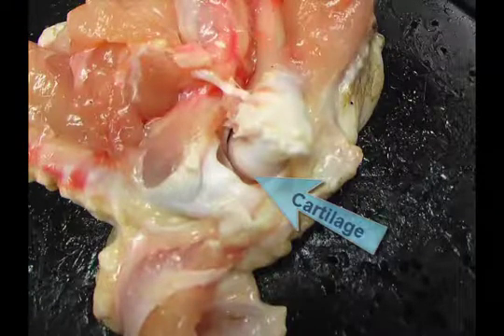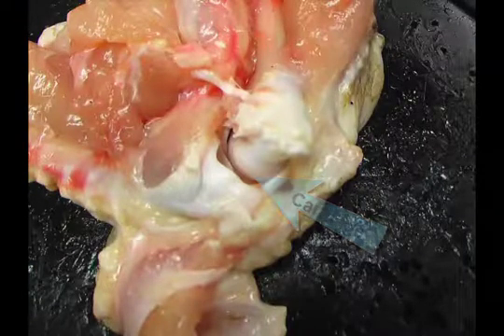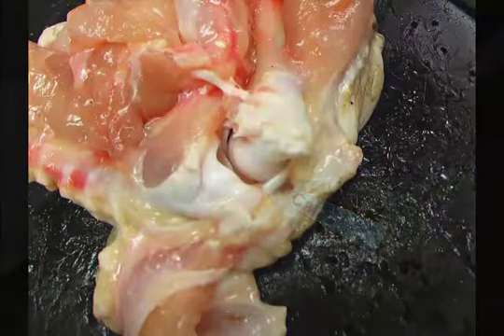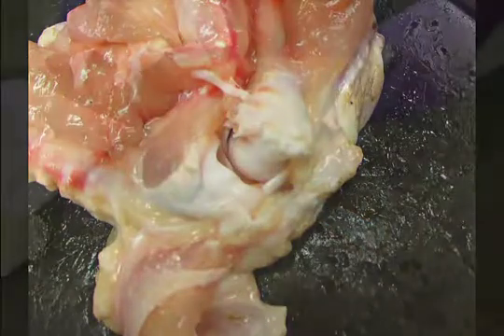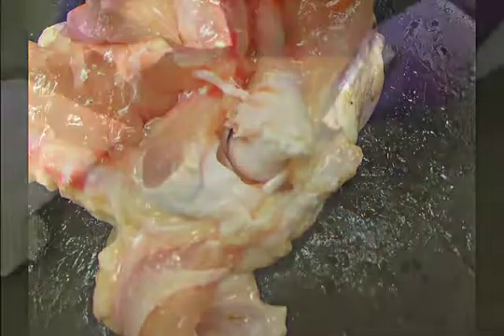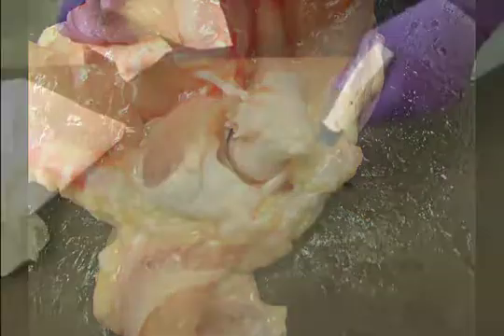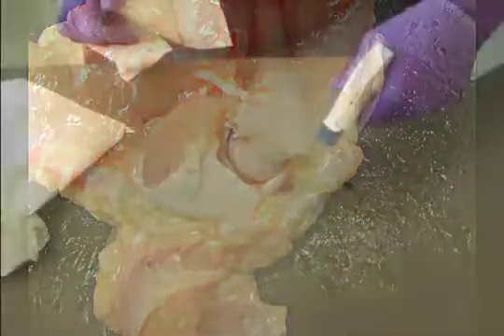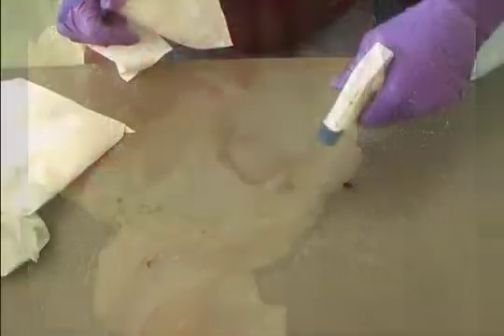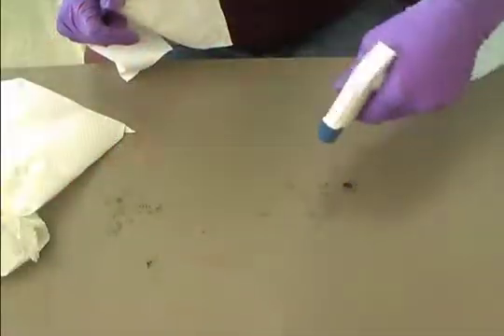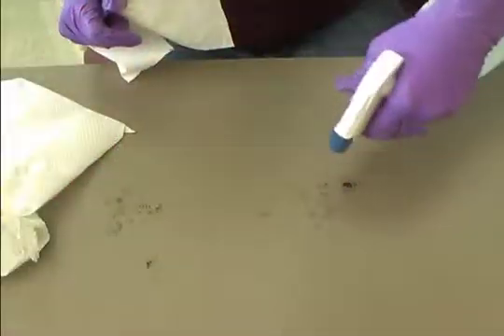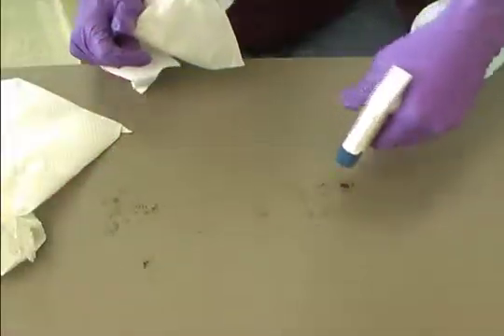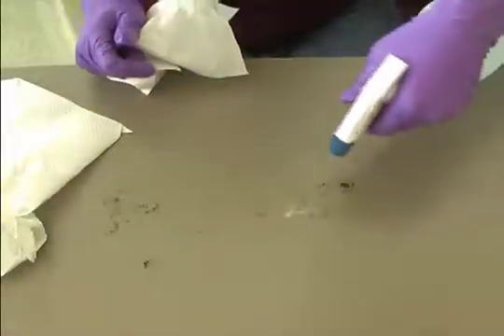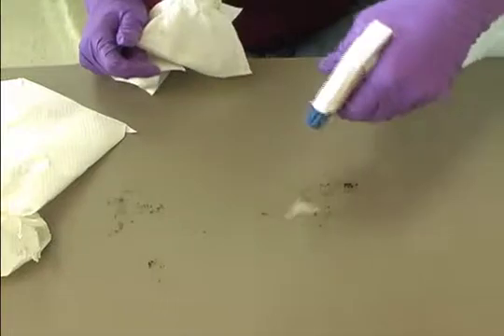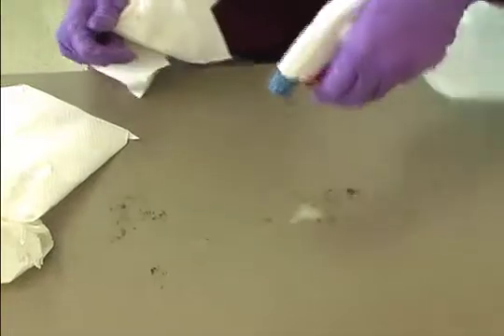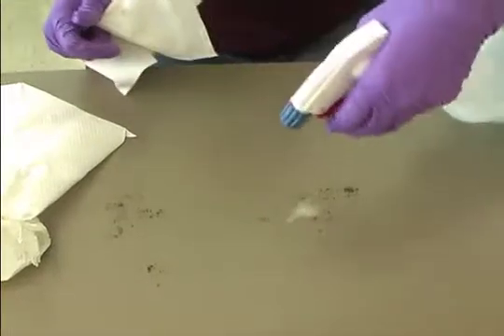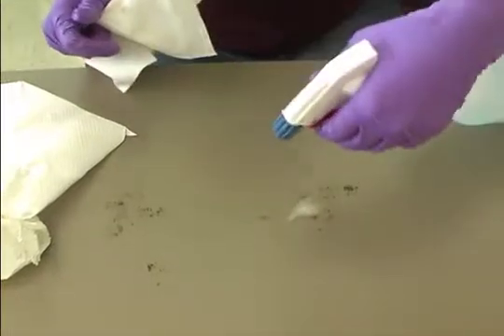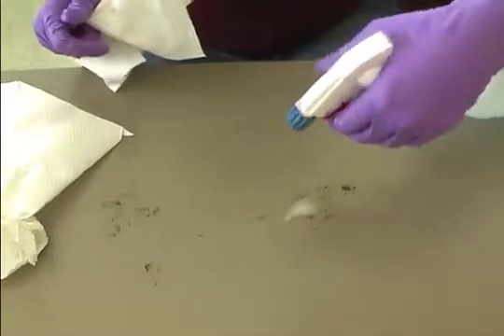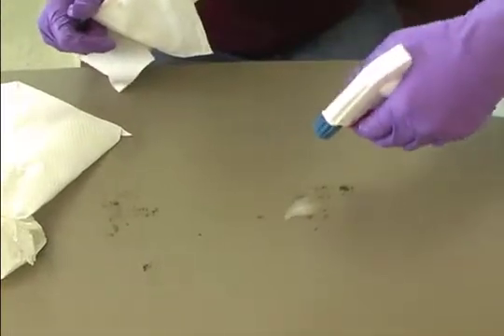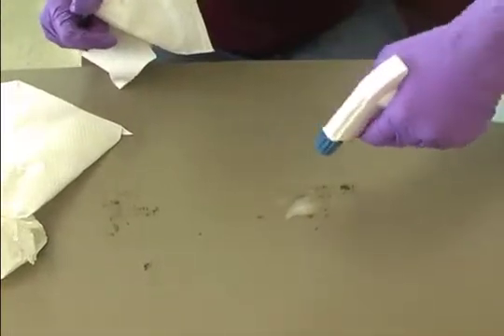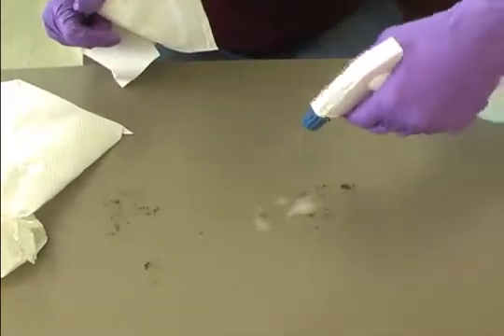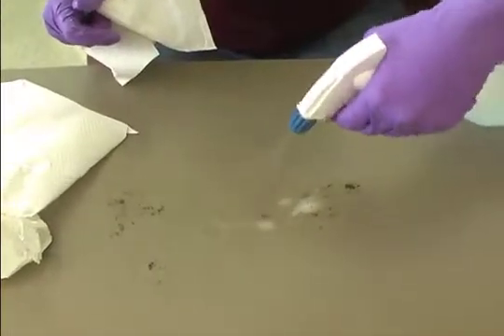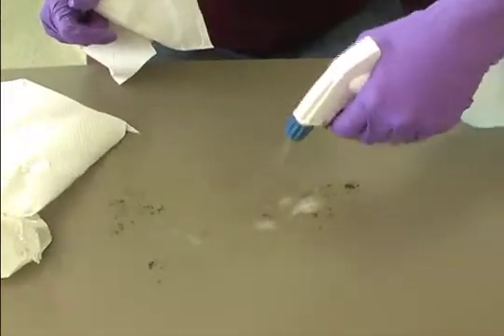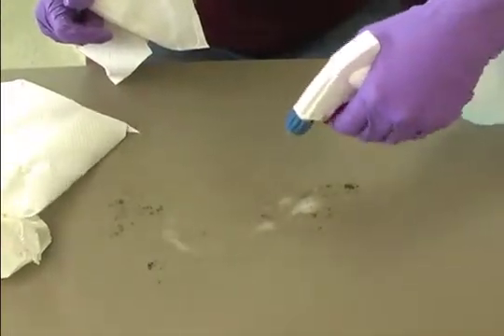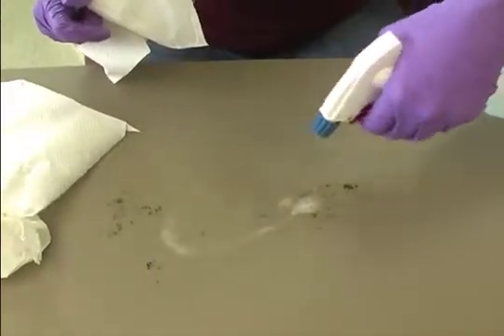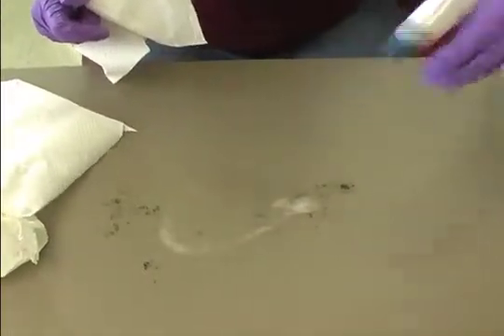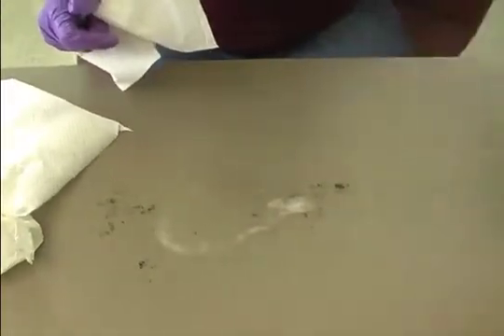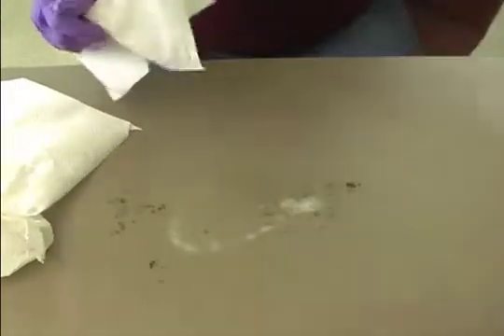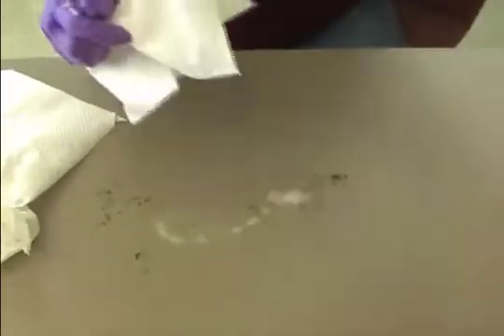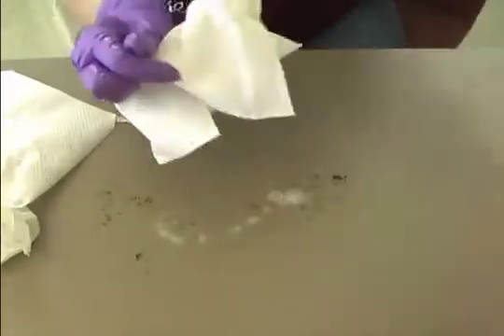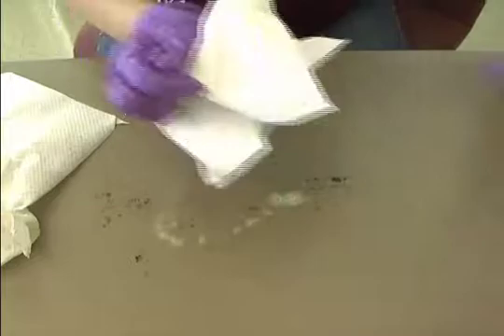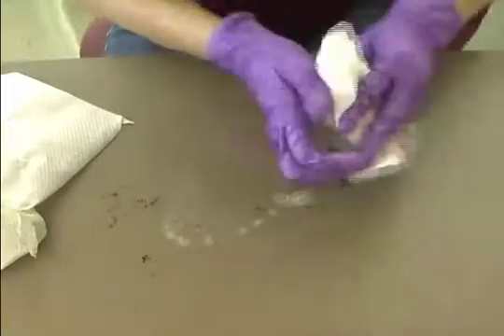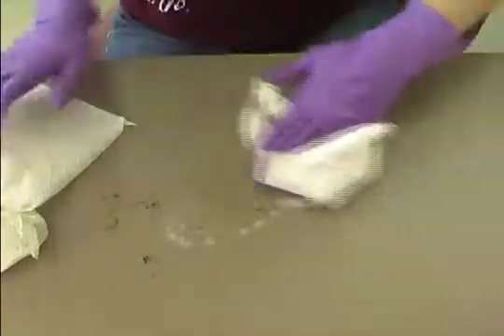Now have the students answer the questions found in the activity. At the end of the investigation, make sure that students clean up their station with disinfectant and thoroughly wash their hands with soap and water.